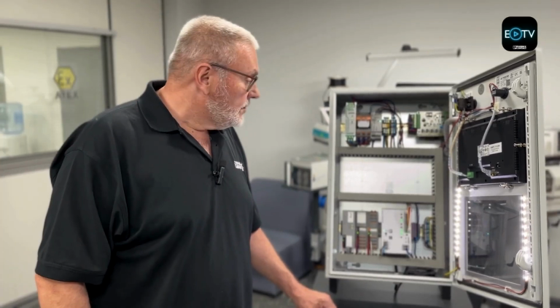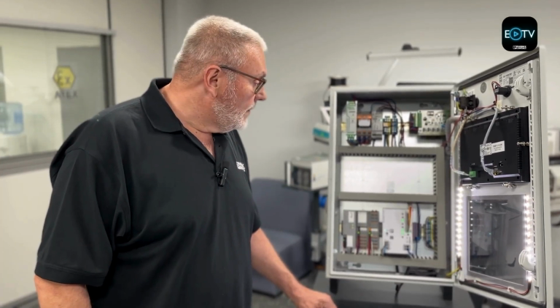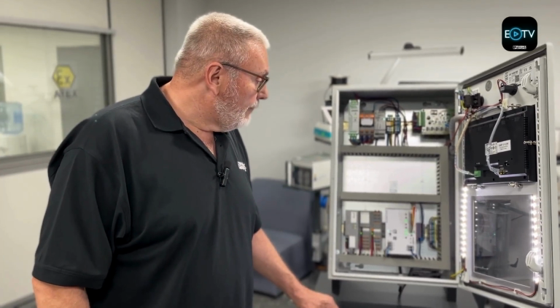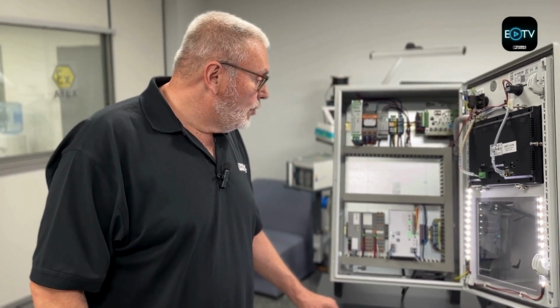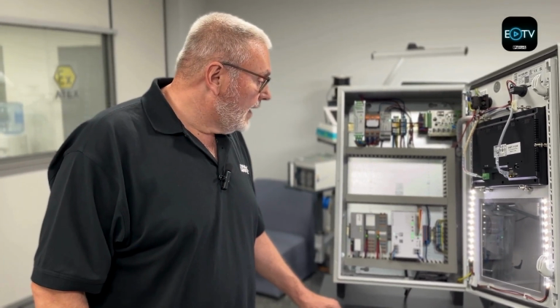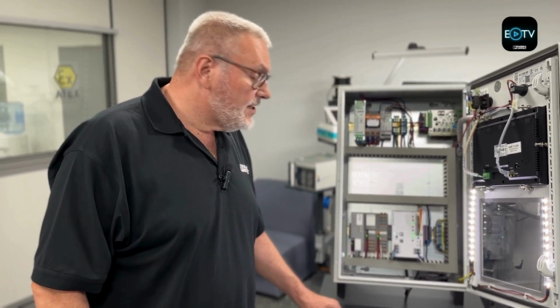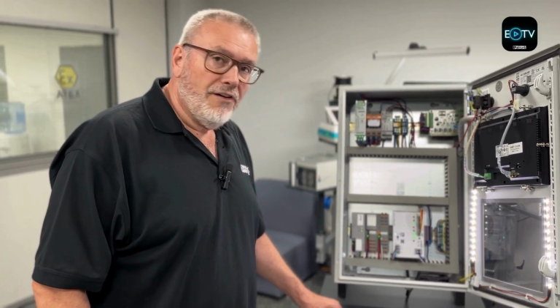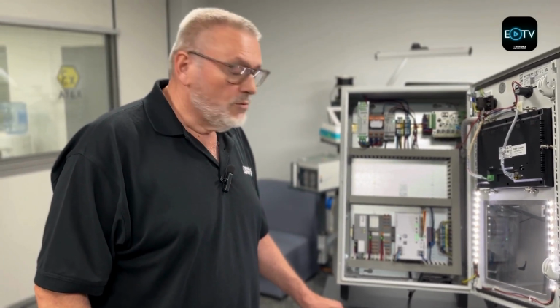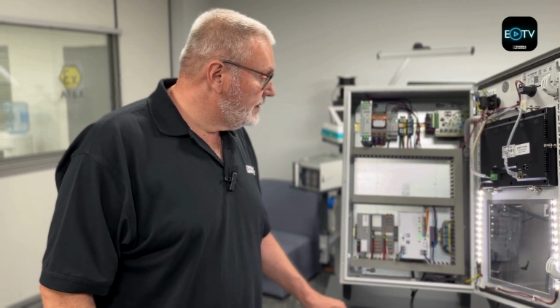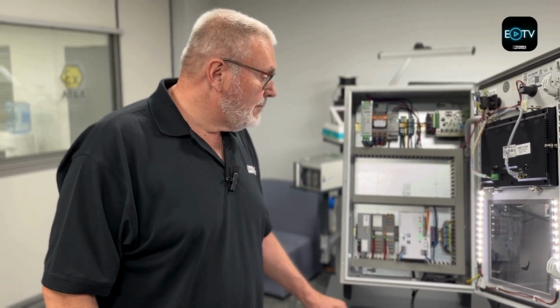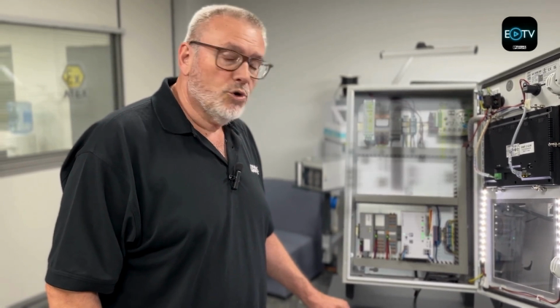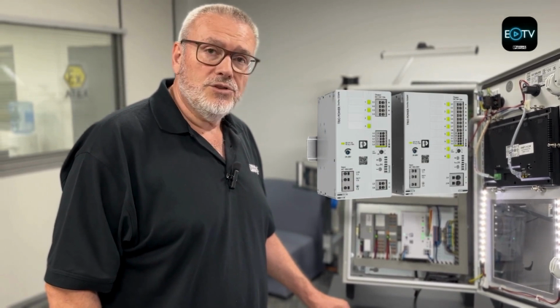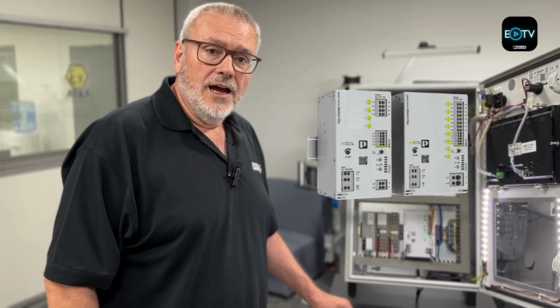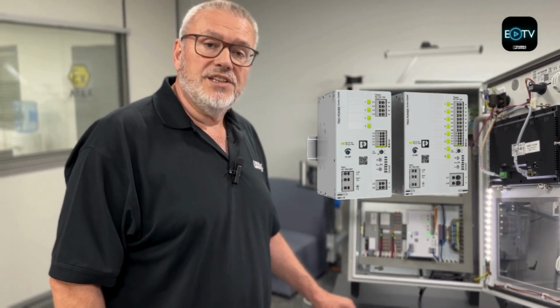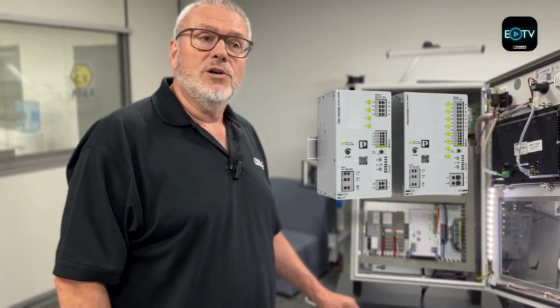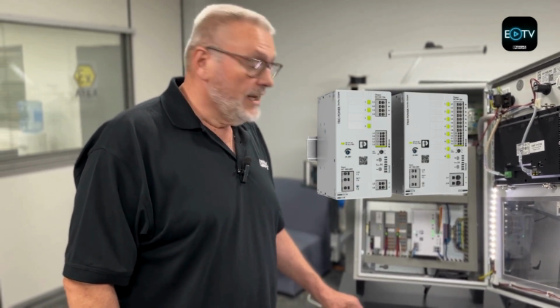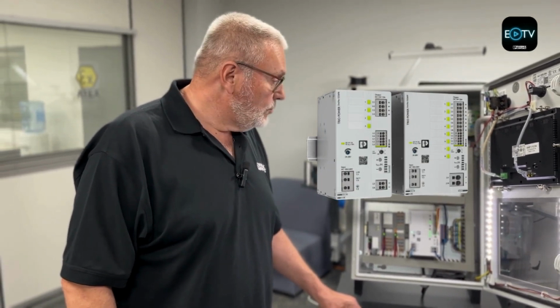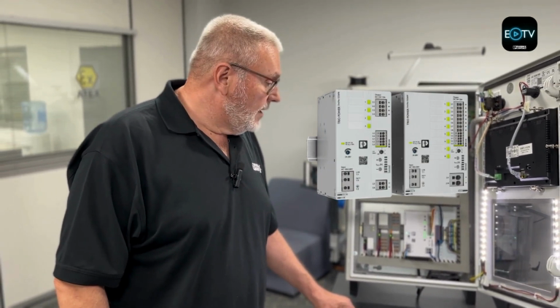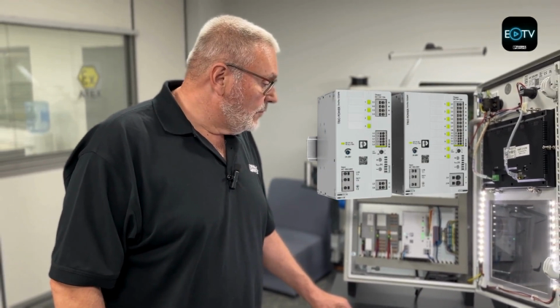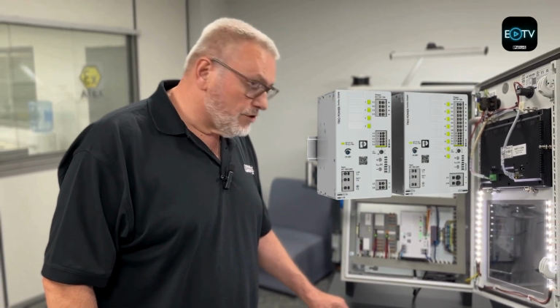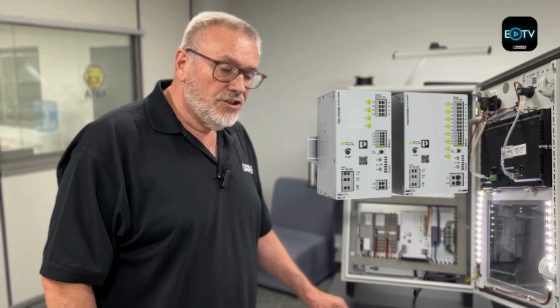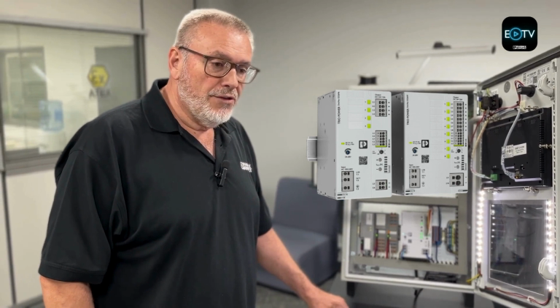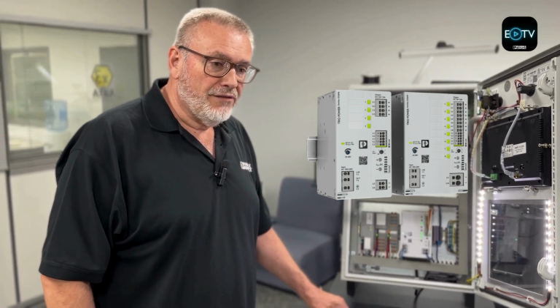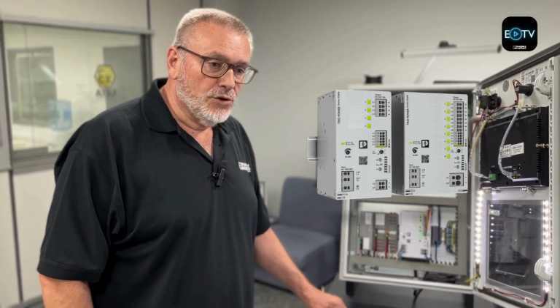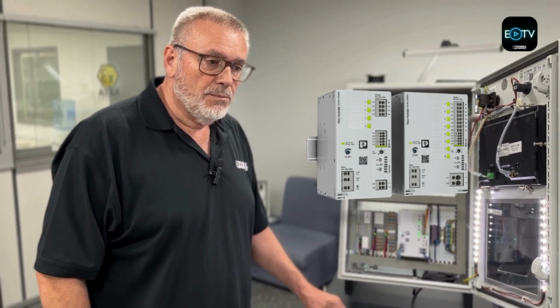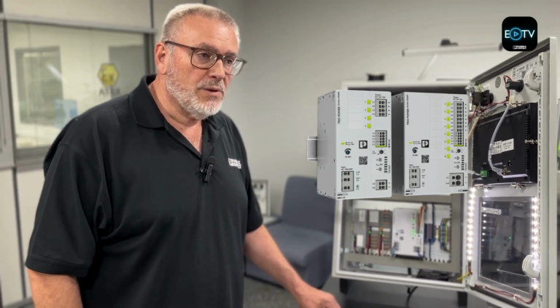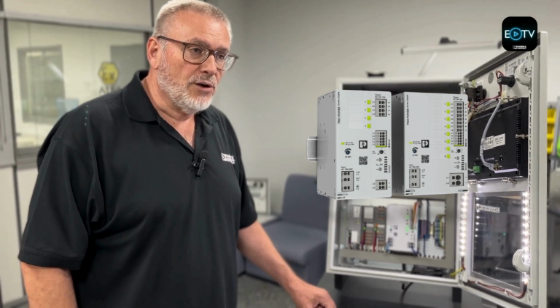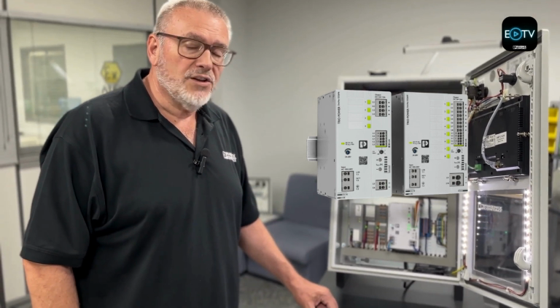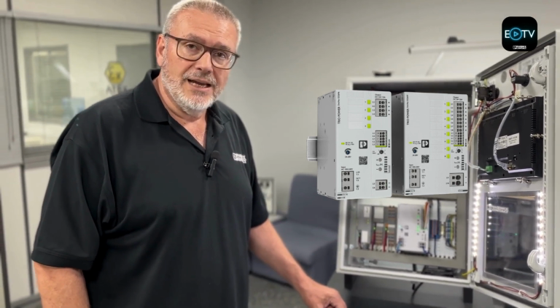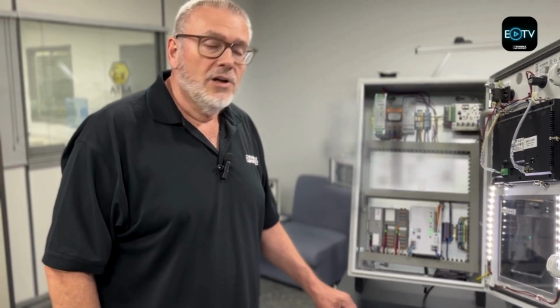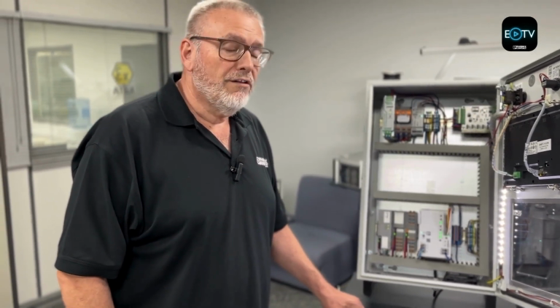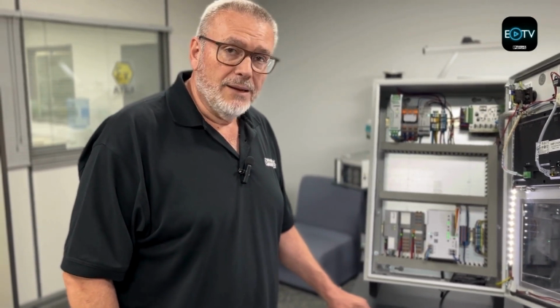There are four versions available in single phase: a 10 amp with four channels and a 20 amp with eight channels. We've also just released two three-phase versions, both with eight channels — one at 20 amp and one at 40 amp.